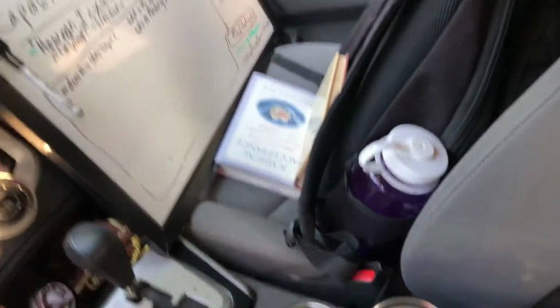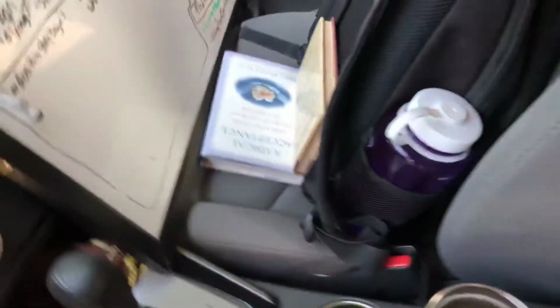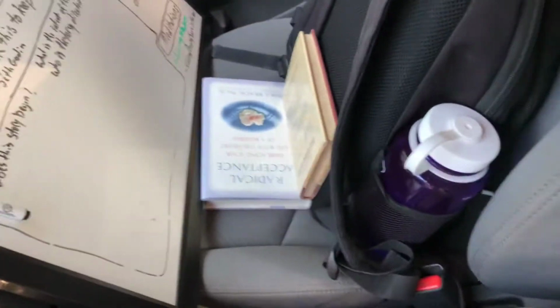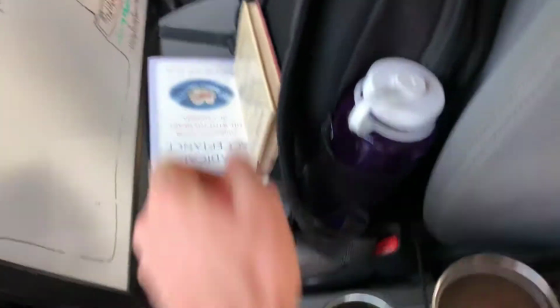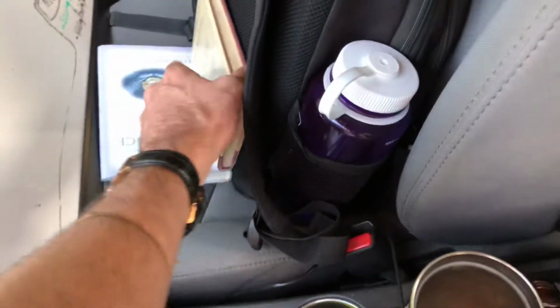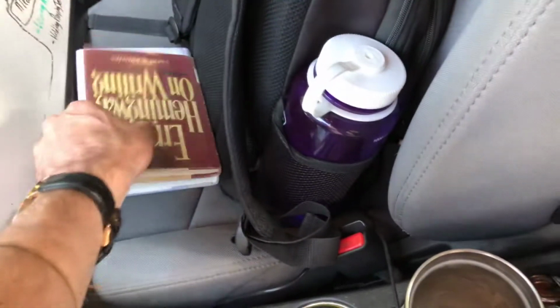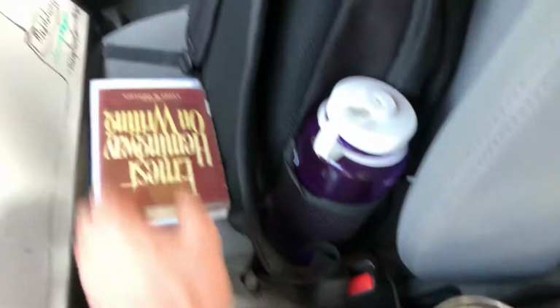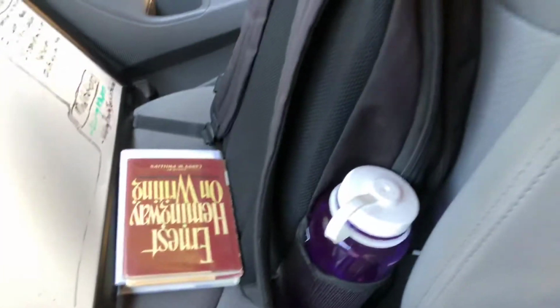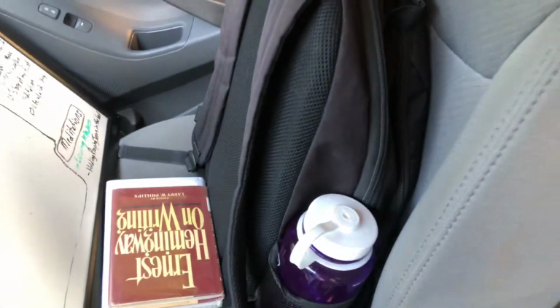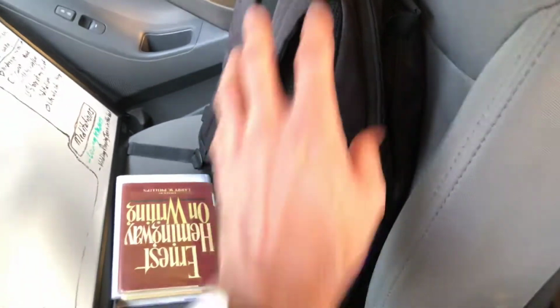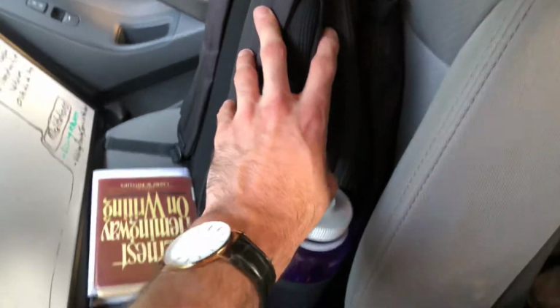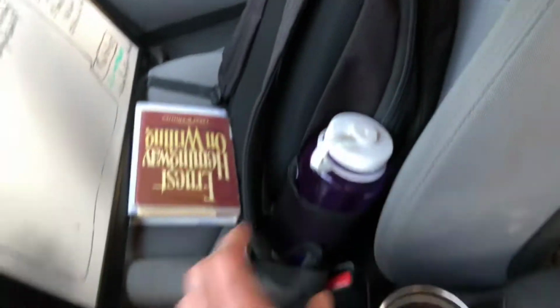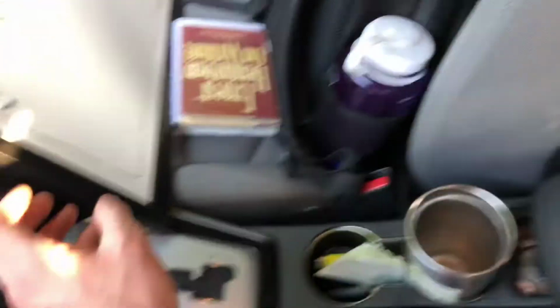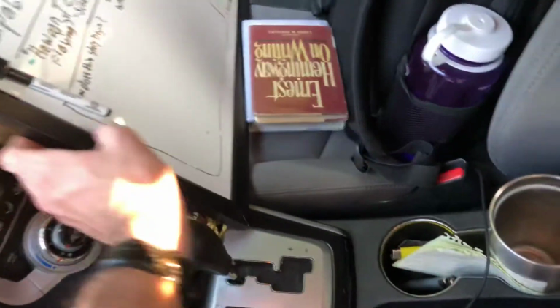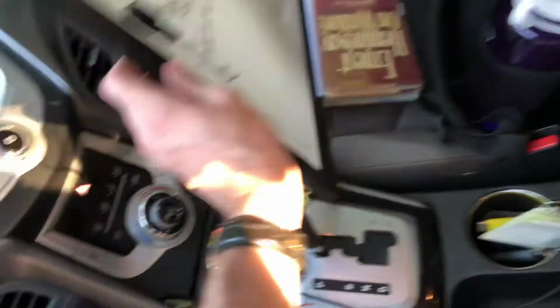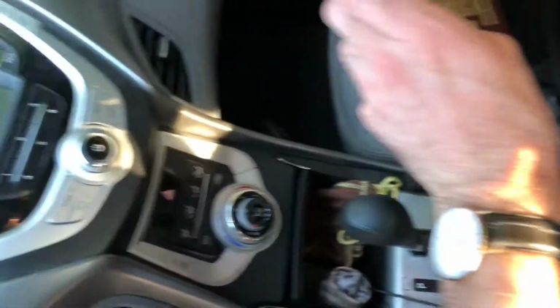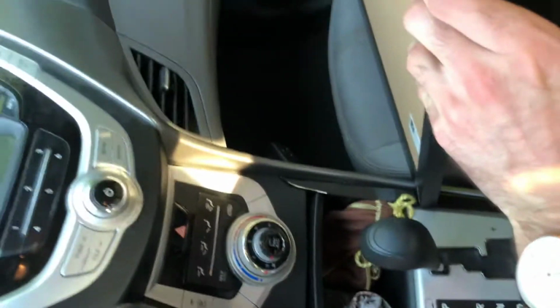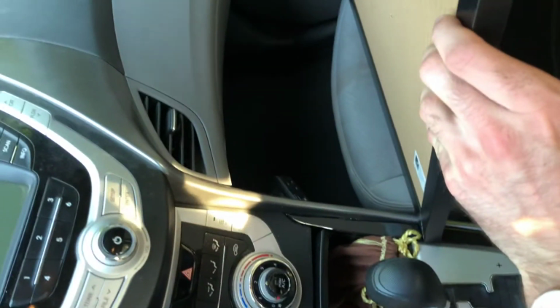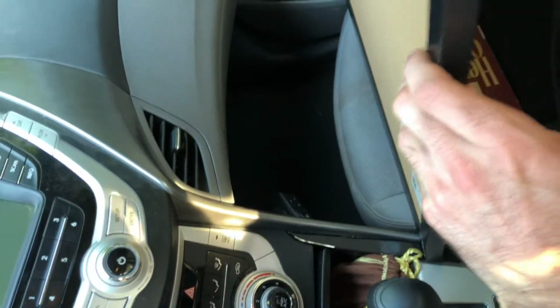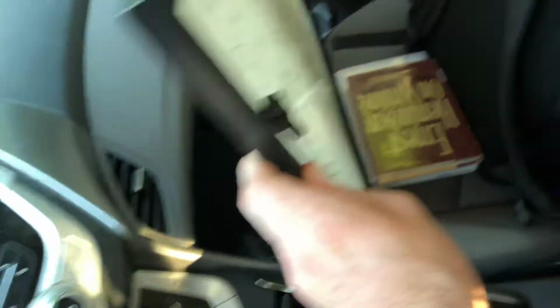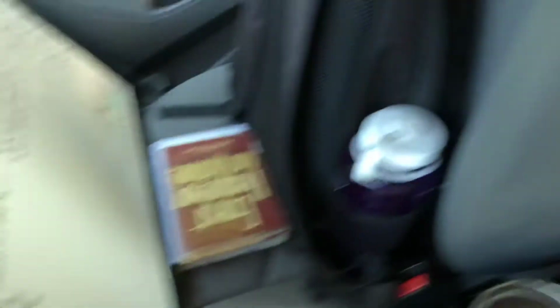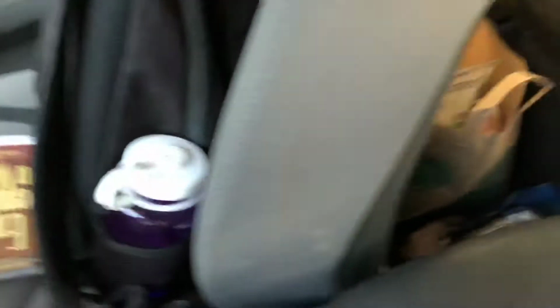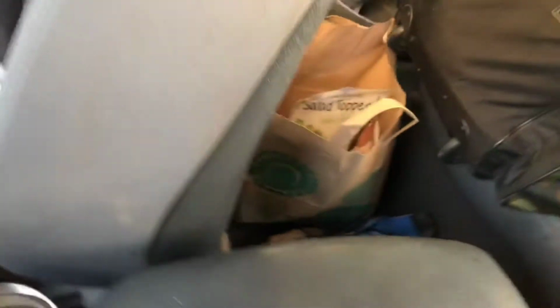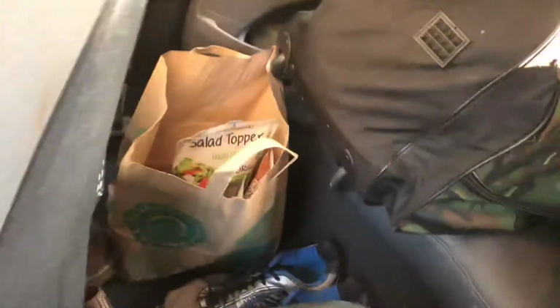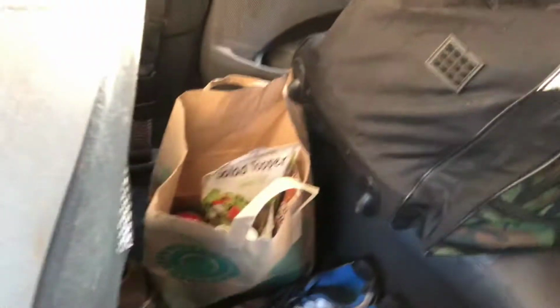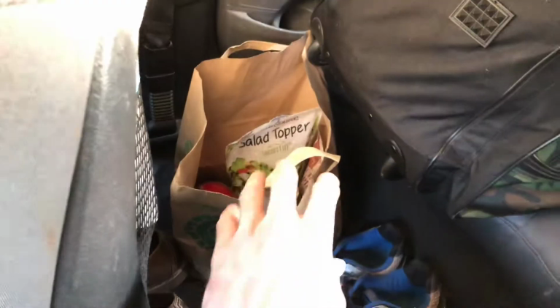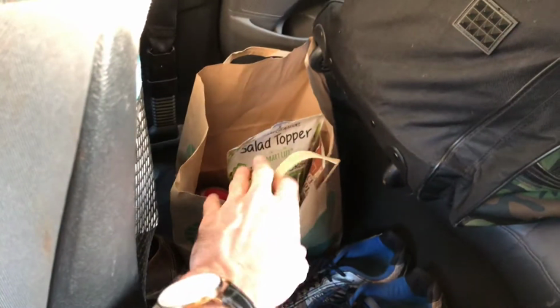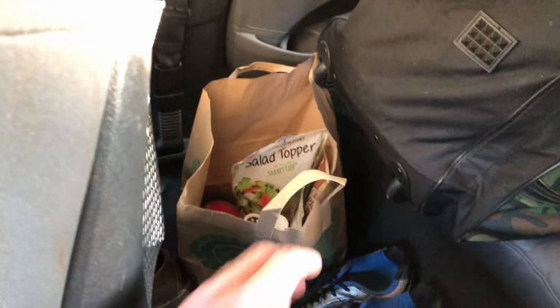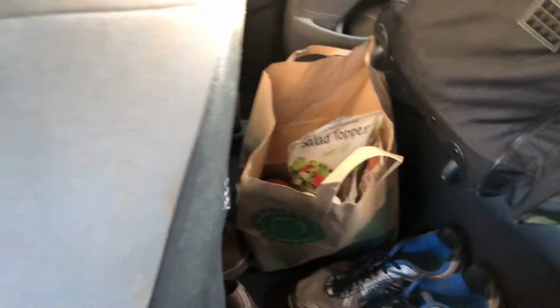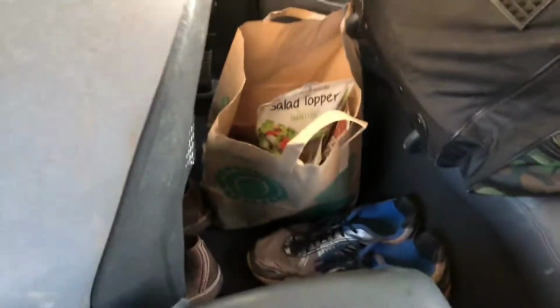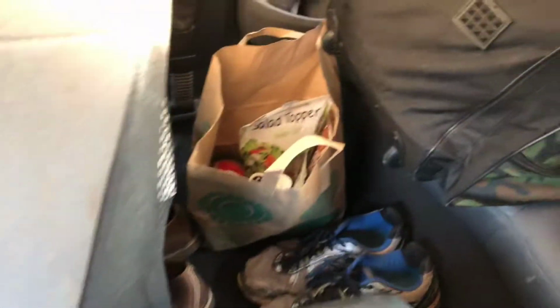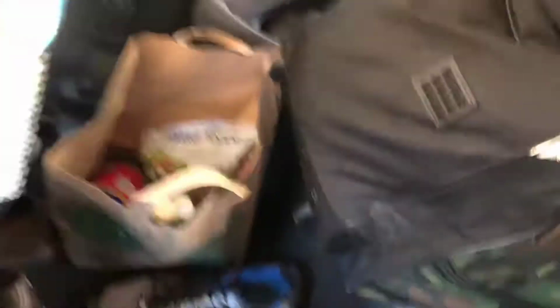These books as well. My backpack's here, there's nothing down here yet and I'm hoping I can fit a cooler in here somewhere. Probably going to move this up to the front.